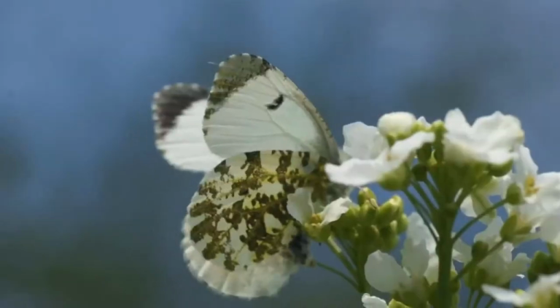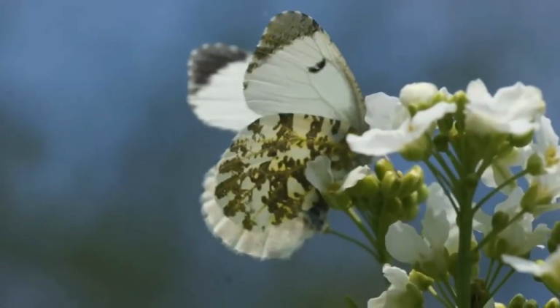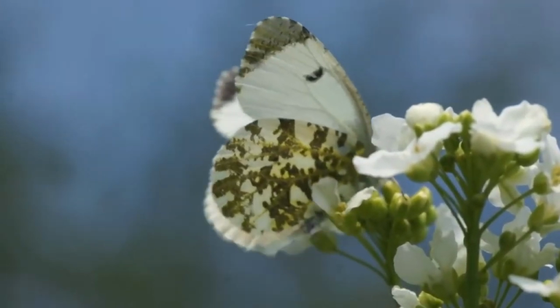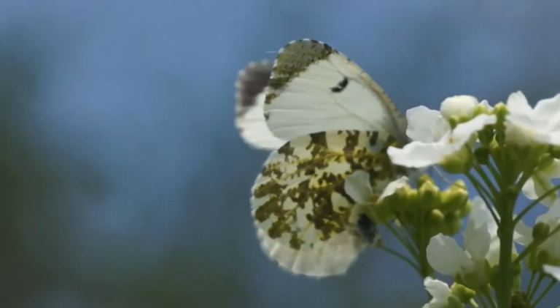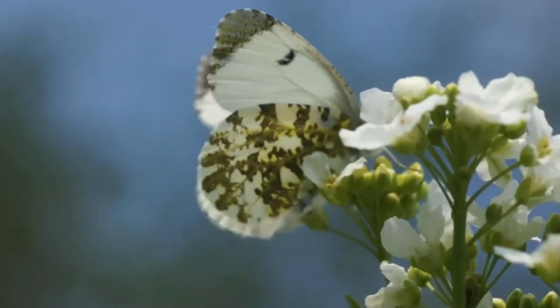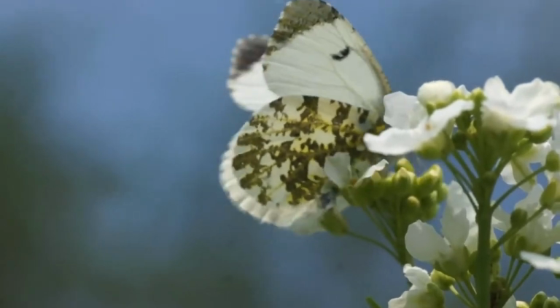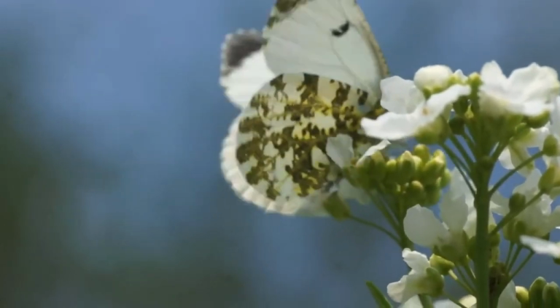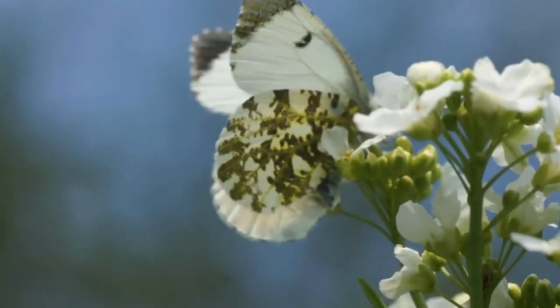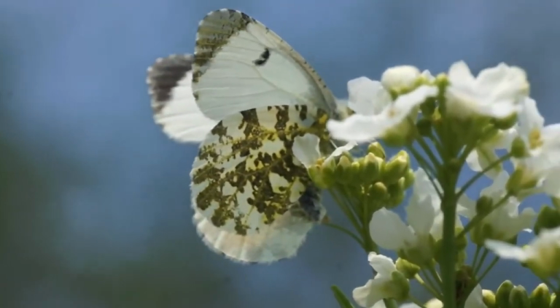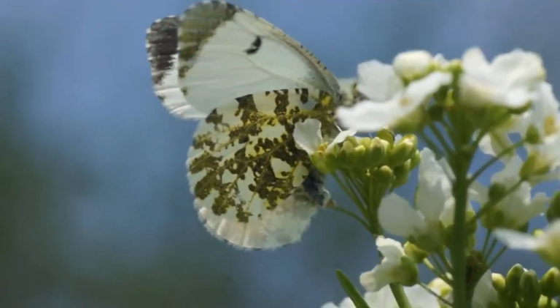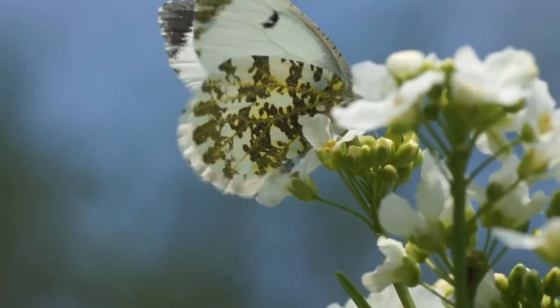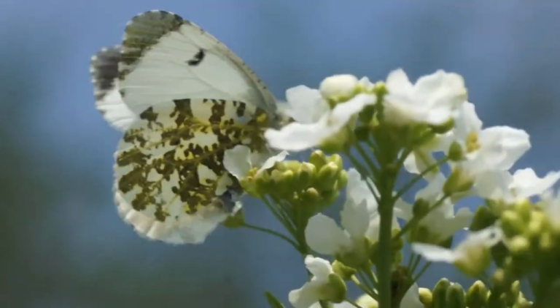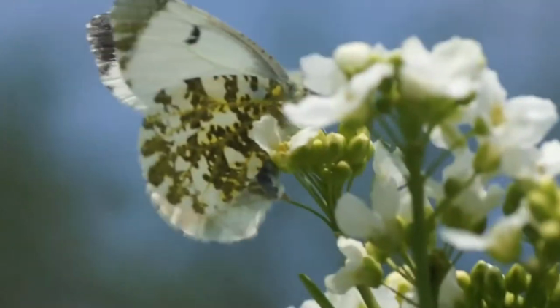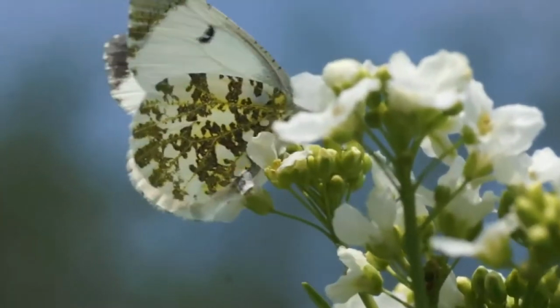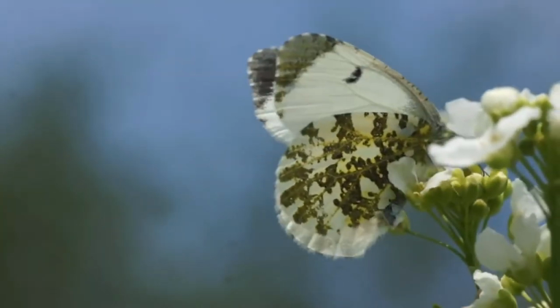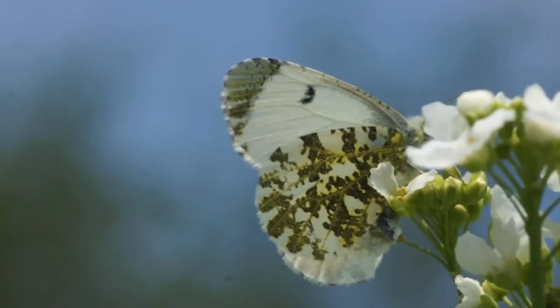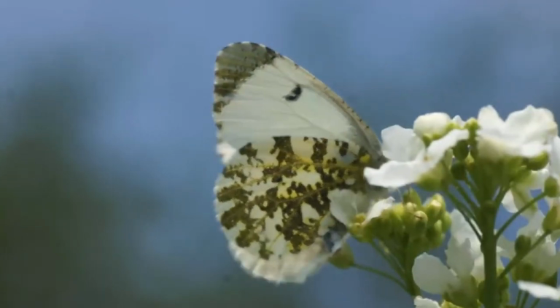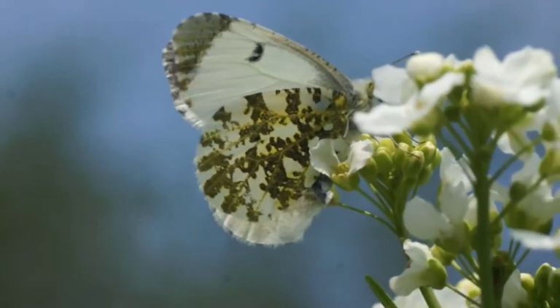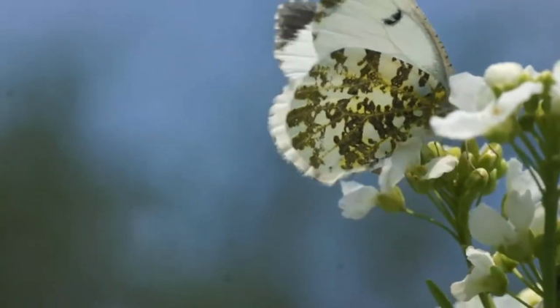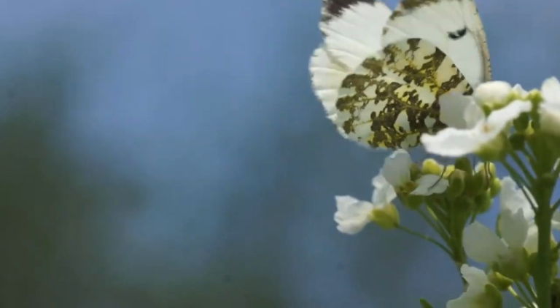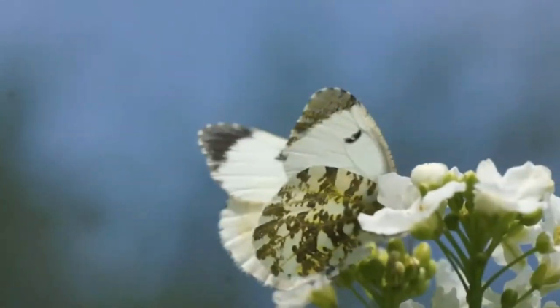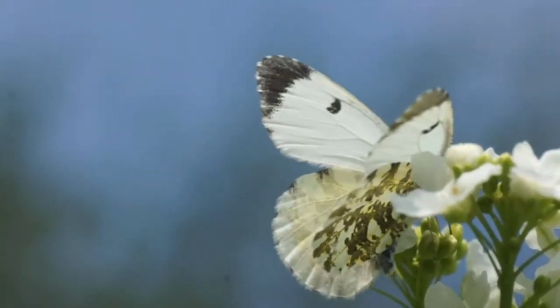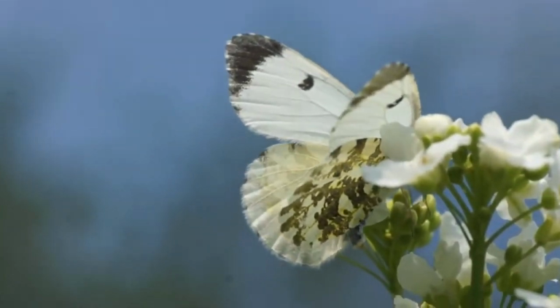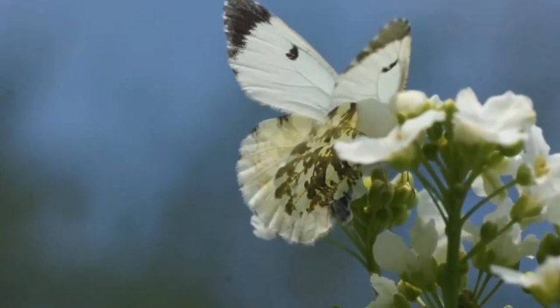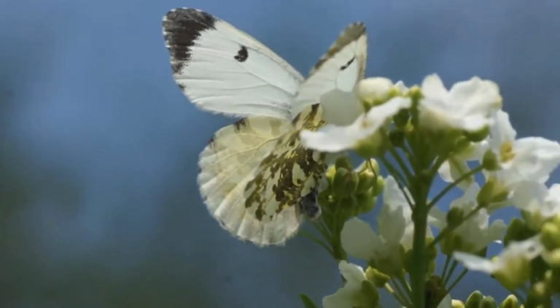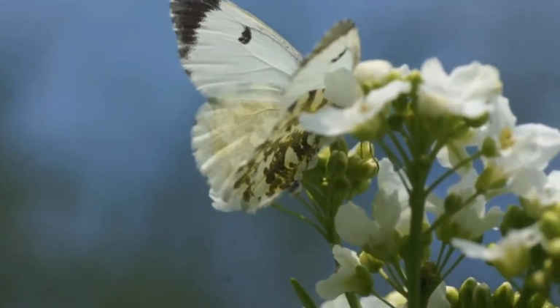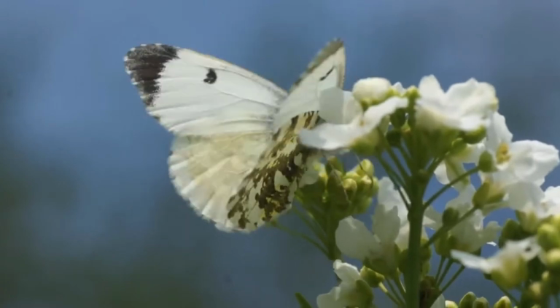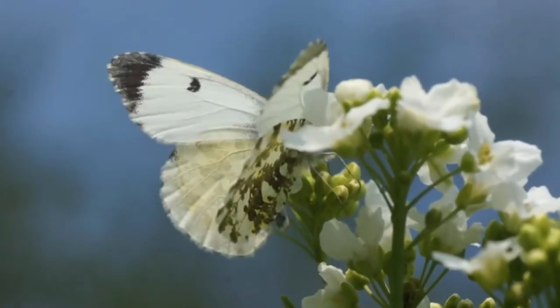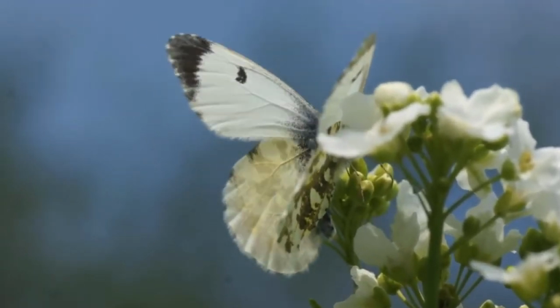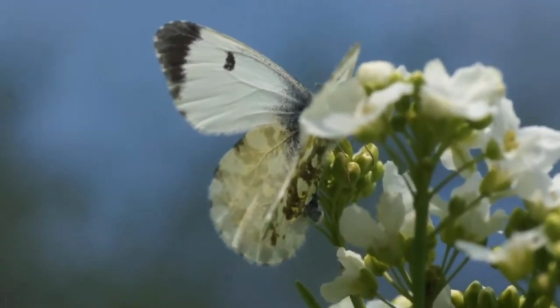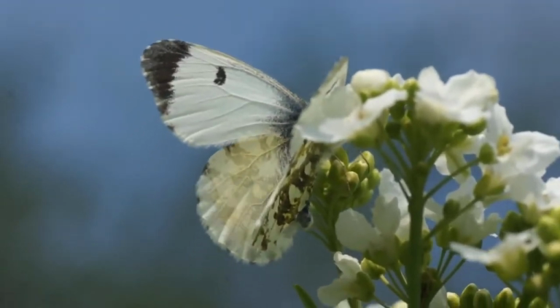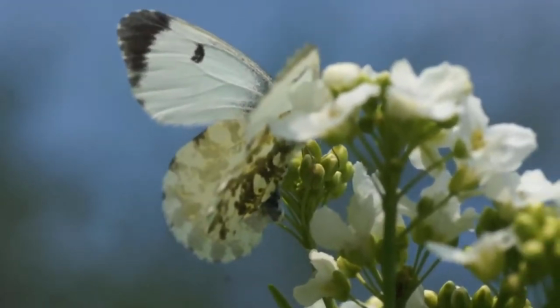After mating, the female will lay a single egg on a stalk of a caterpillar food plant. Once they hatch, these caterpillars are cannibalistic, taking the opportunity to eat any other caterpillars, including their siblings. To avoid this, the female will rarely lay more than one egg on an individual plant.